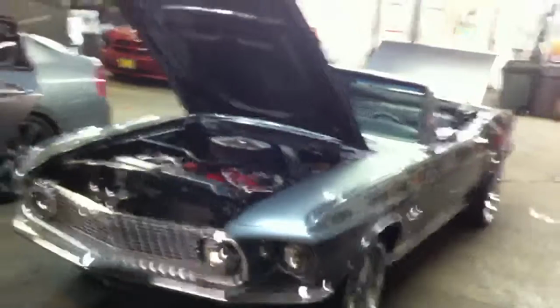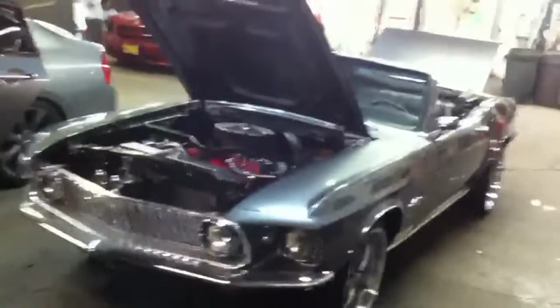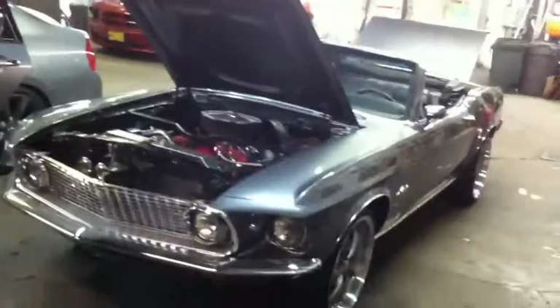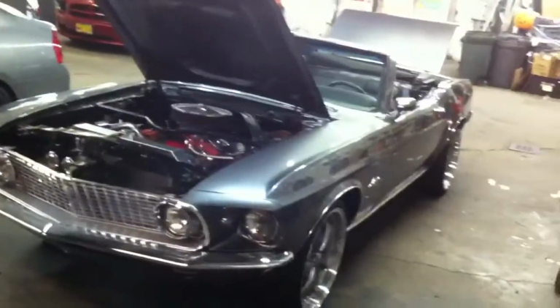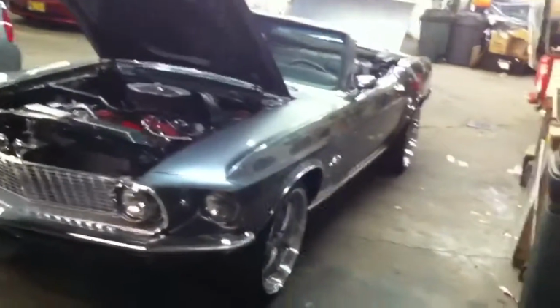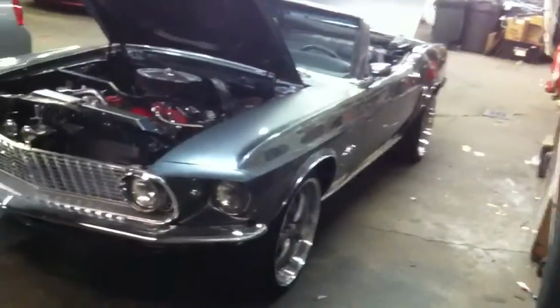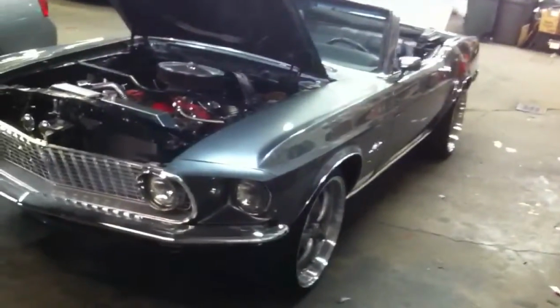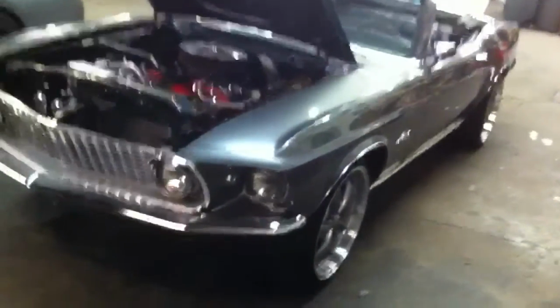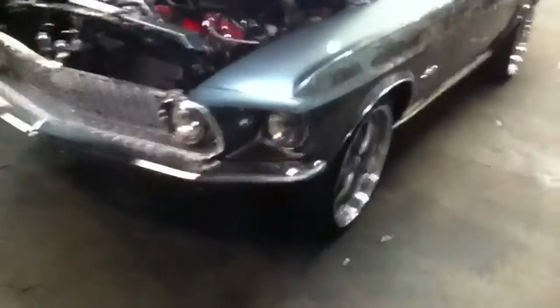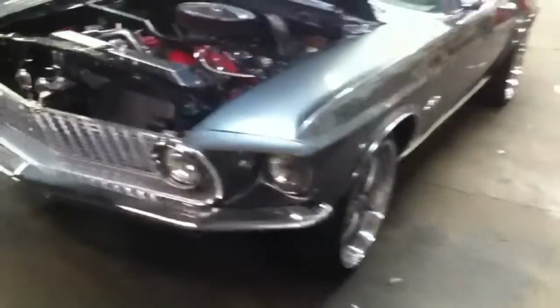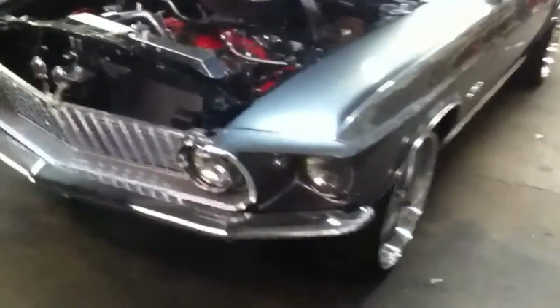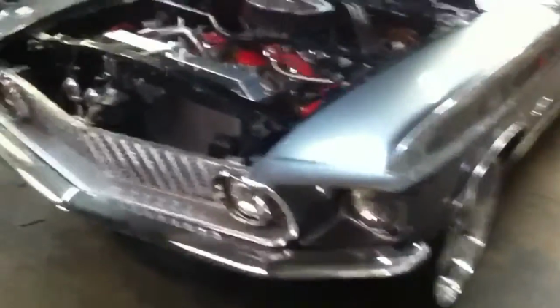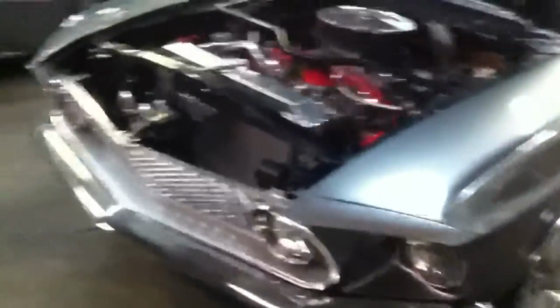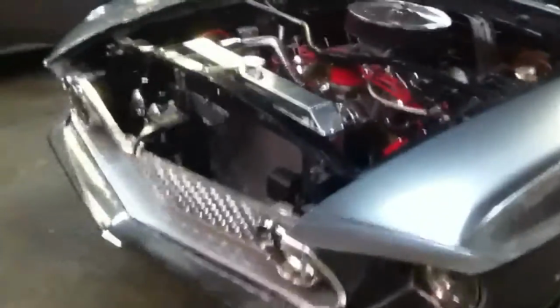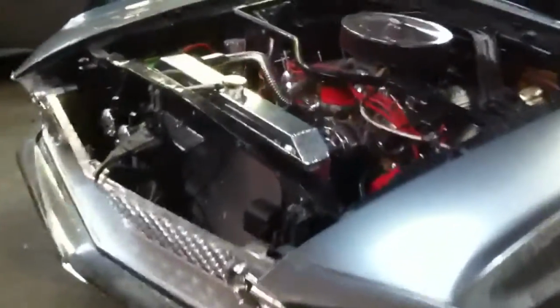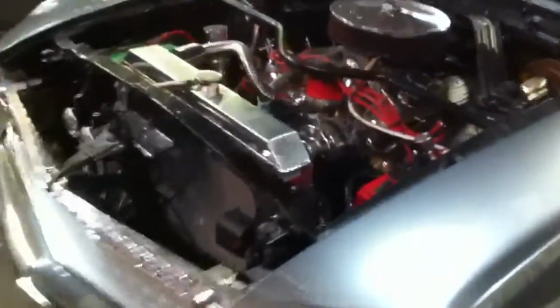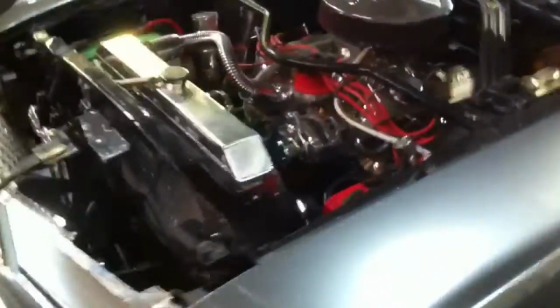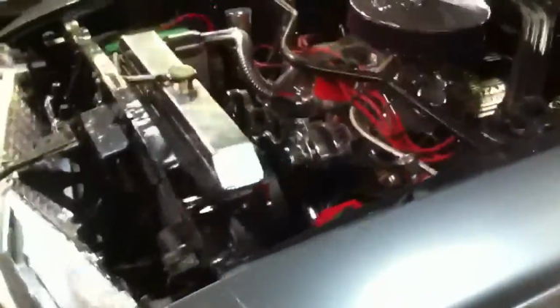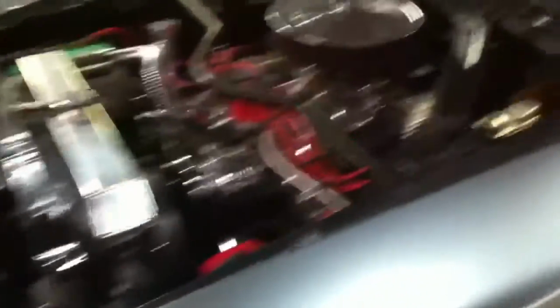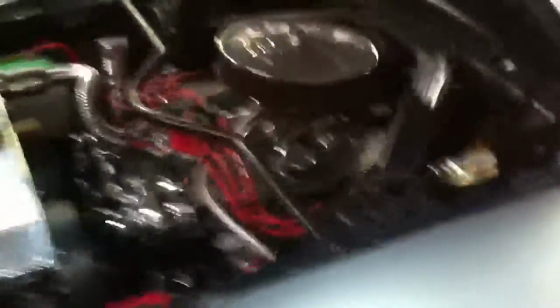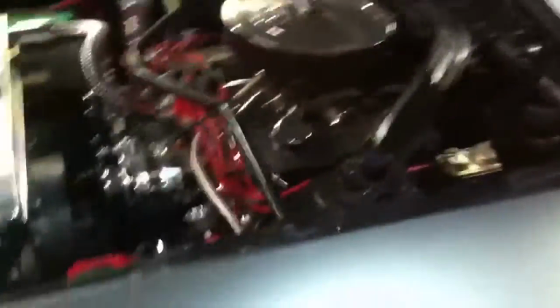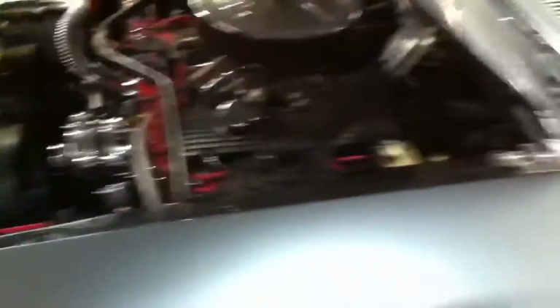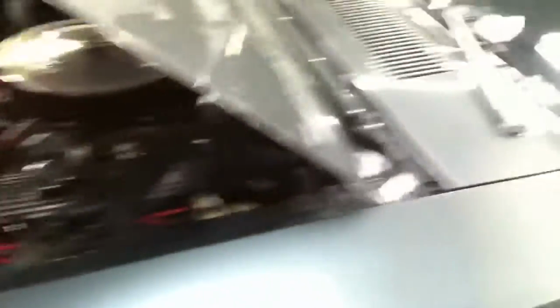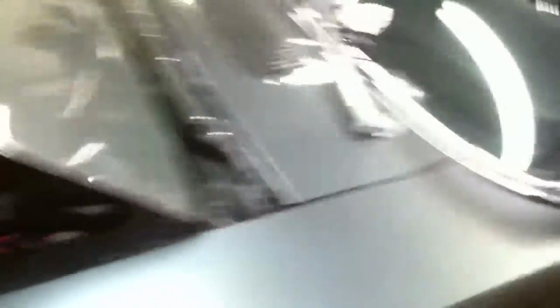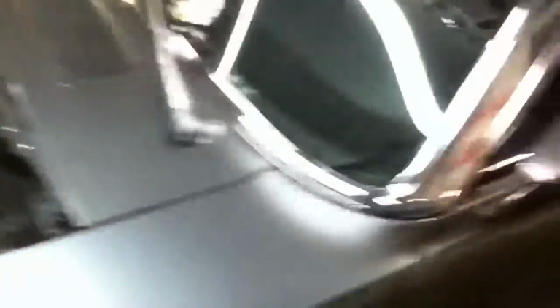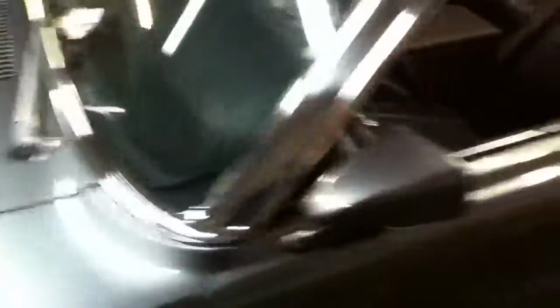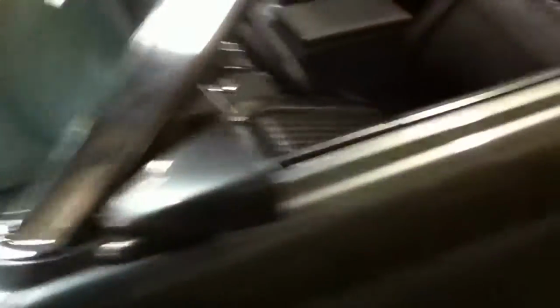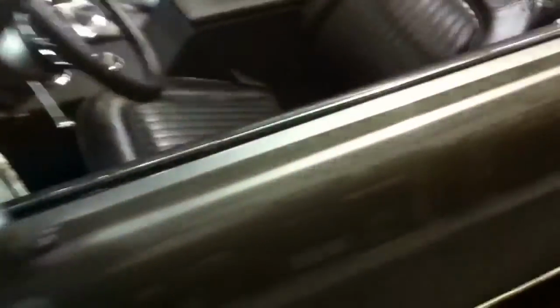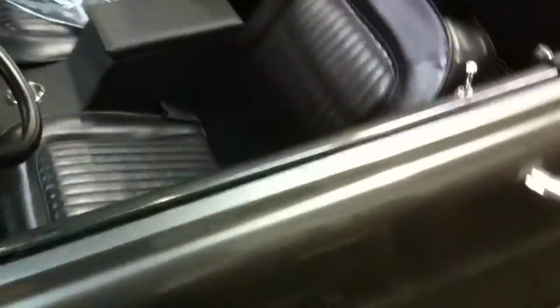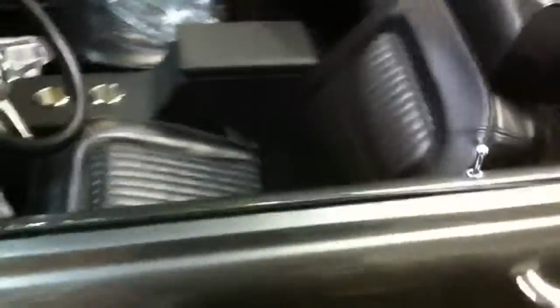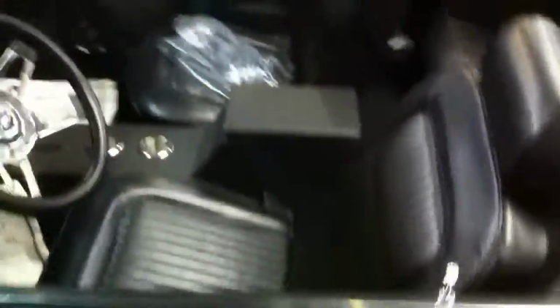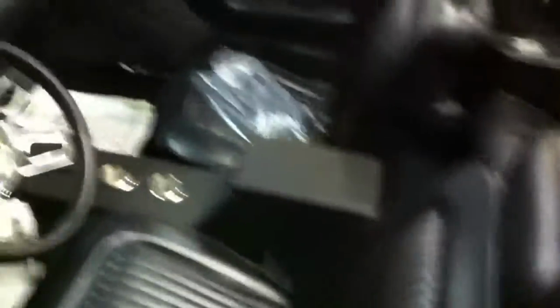We have here a '69 Mustang, completely restored. Work done in this thing — completely painted over and fabbed out.